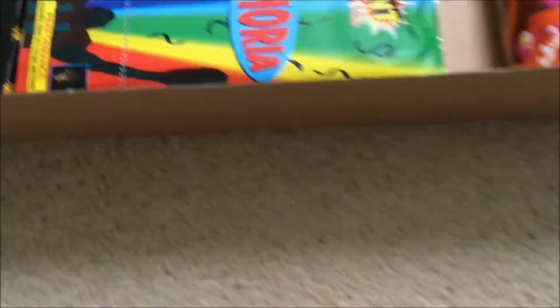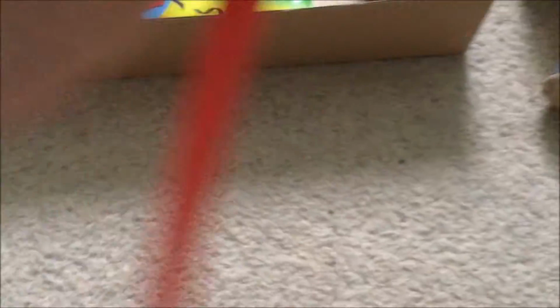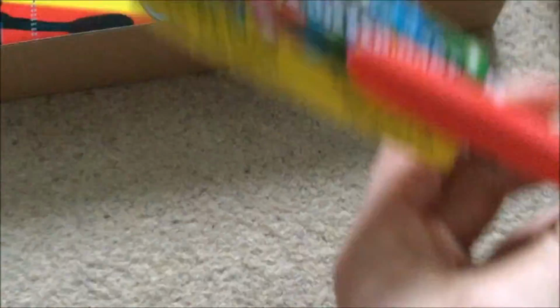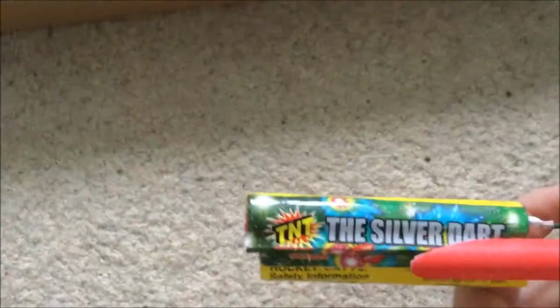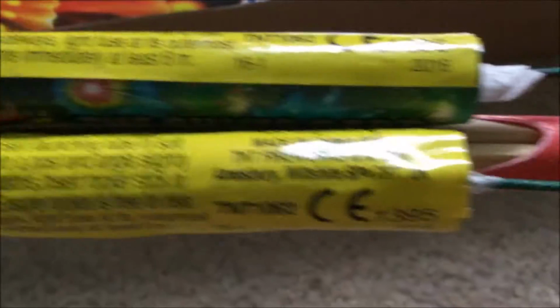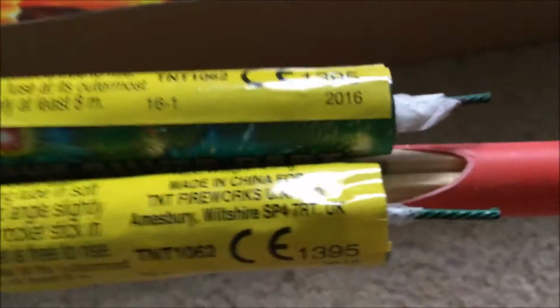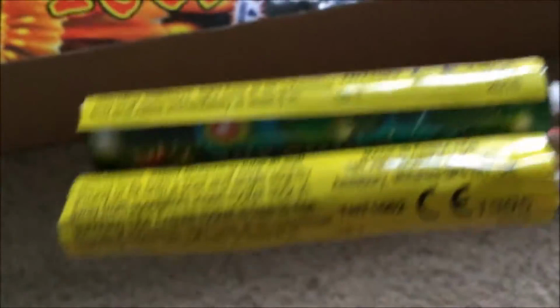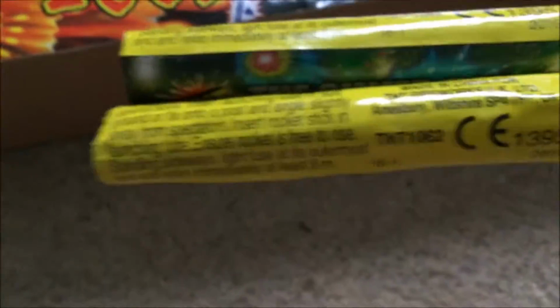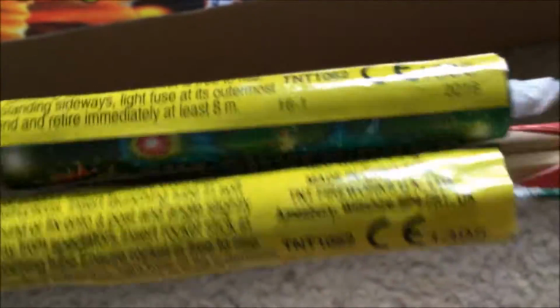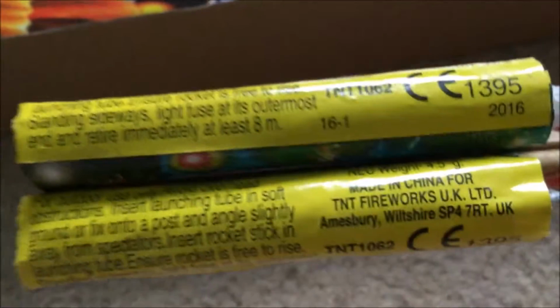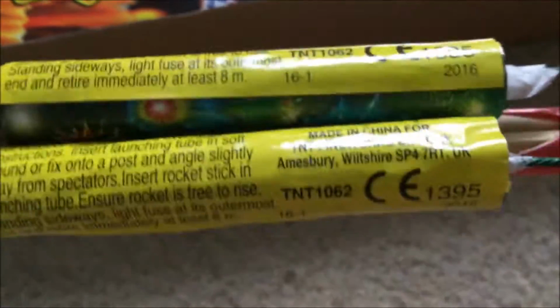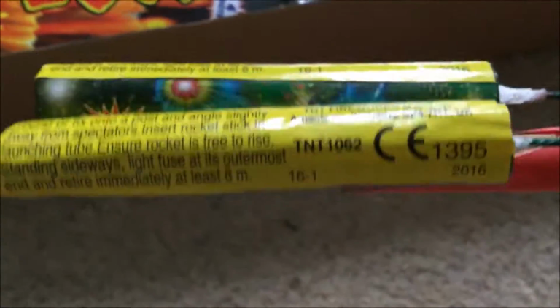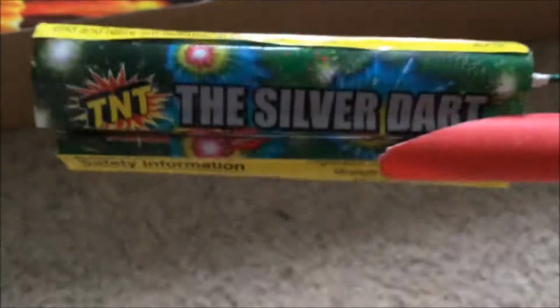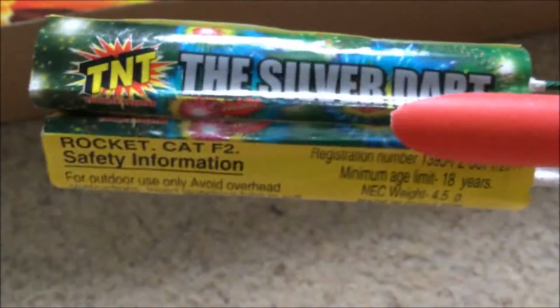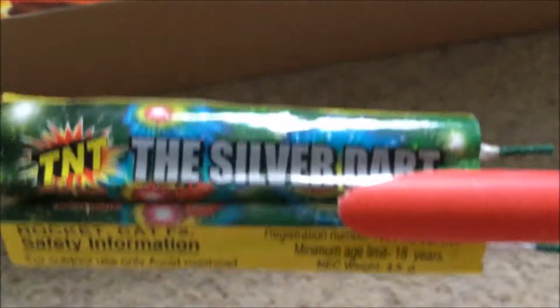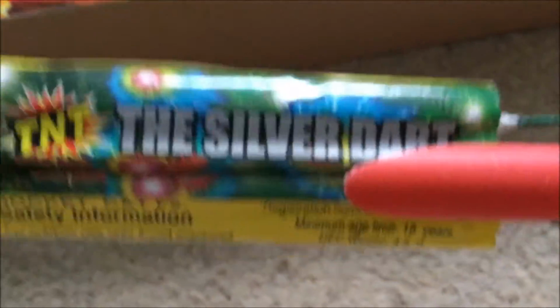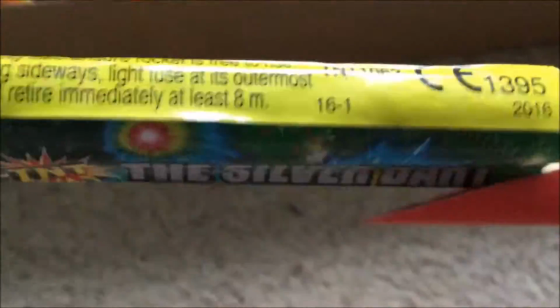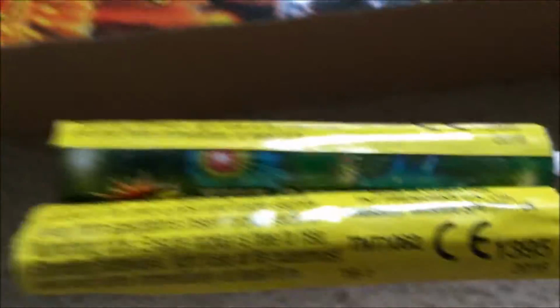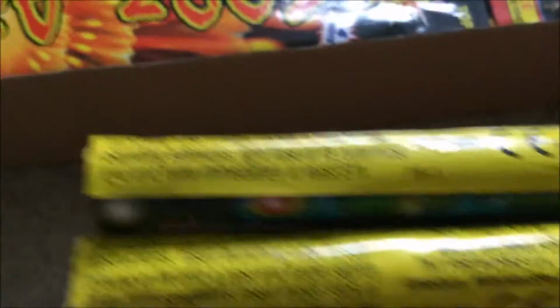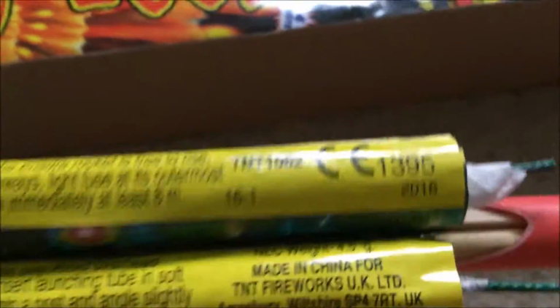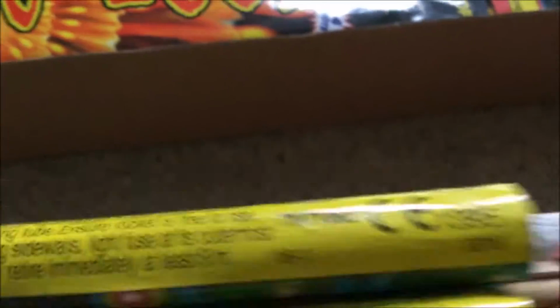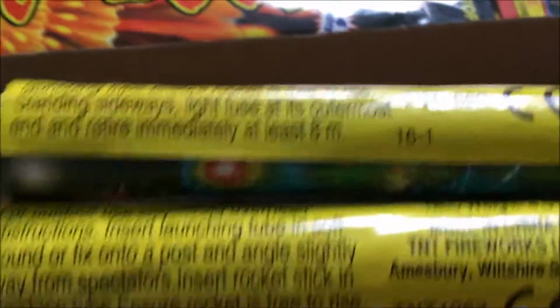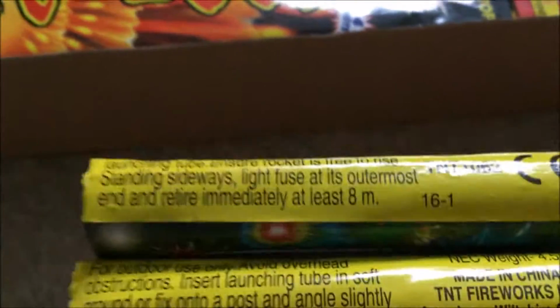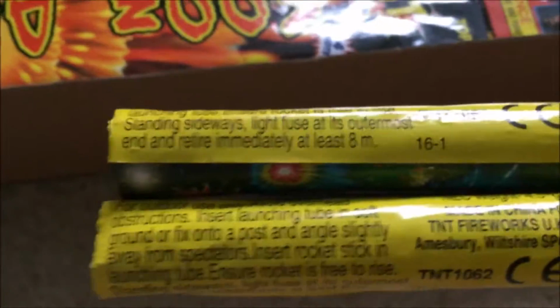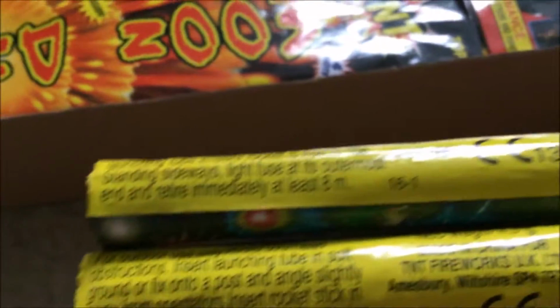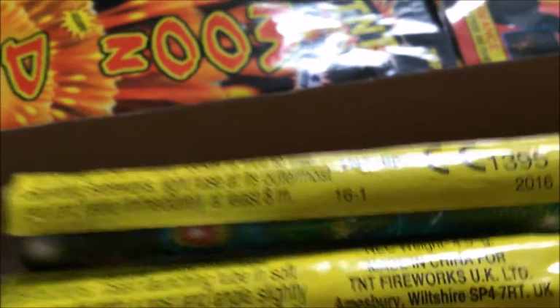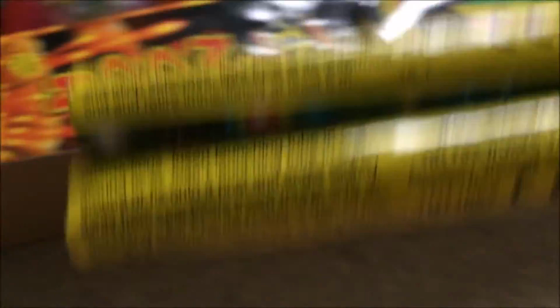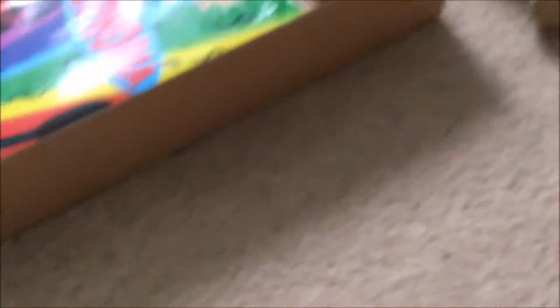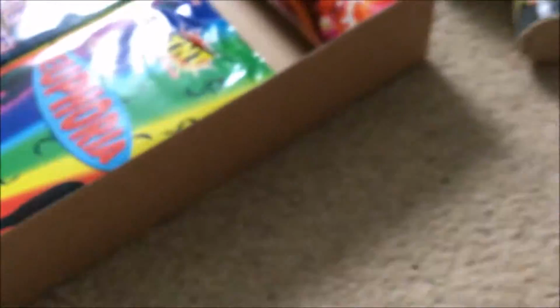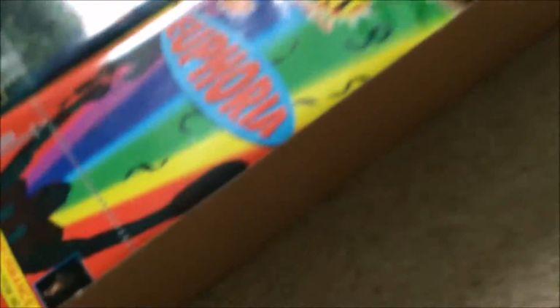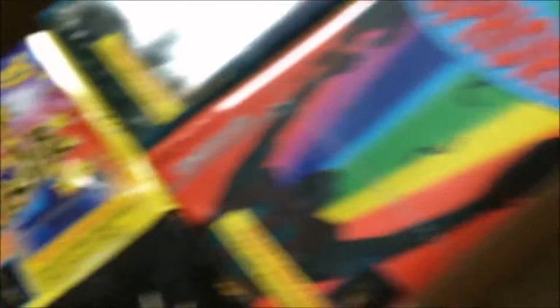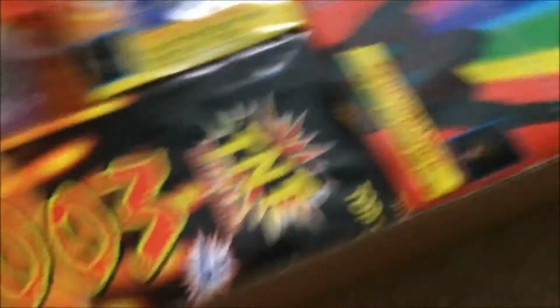Rockets — Silver Dart rockets. Little 4.5 gram explosive quantity rockets. Just a little whoosh and a small burst of silver stars. Nice little pieces for a selection box — good to have them.